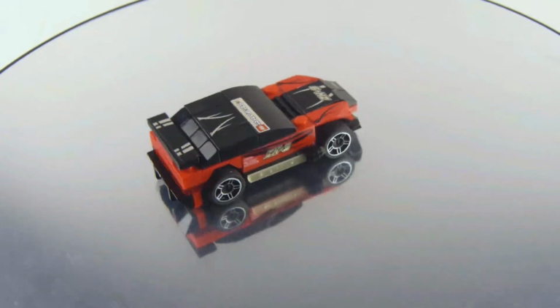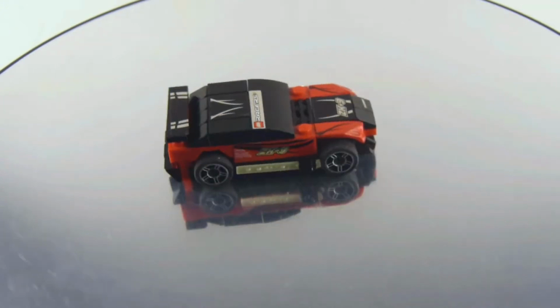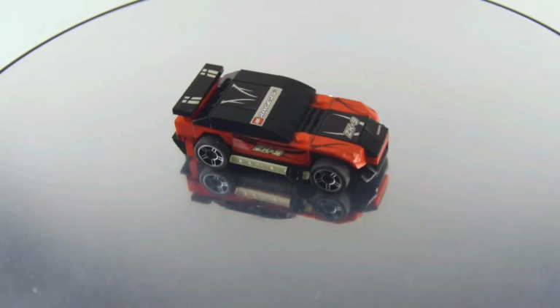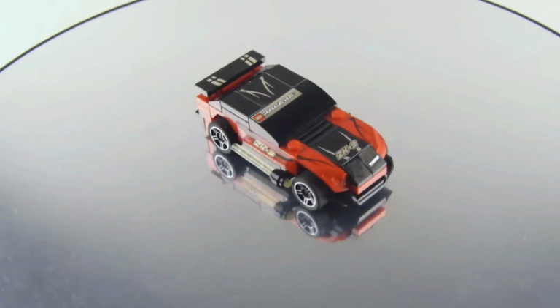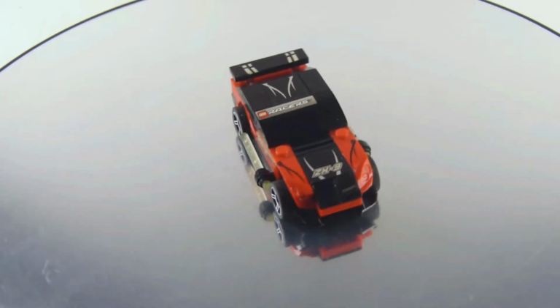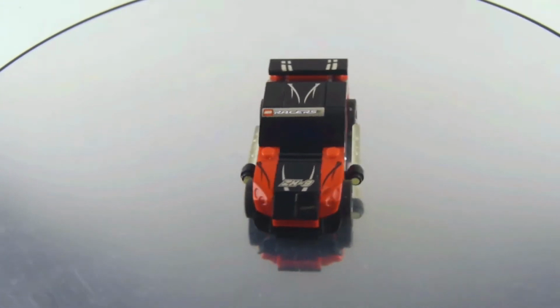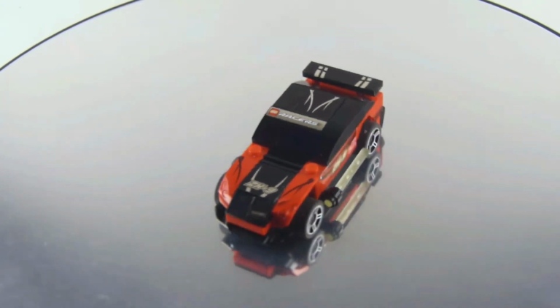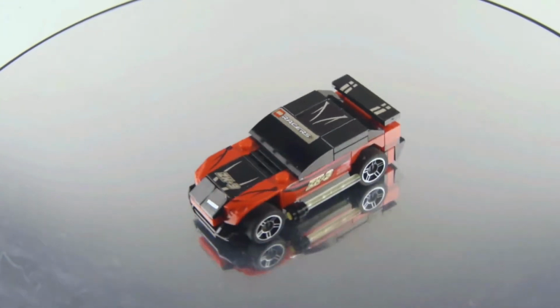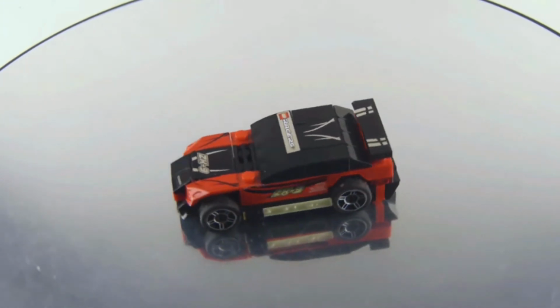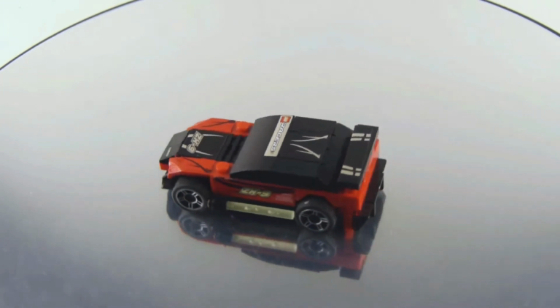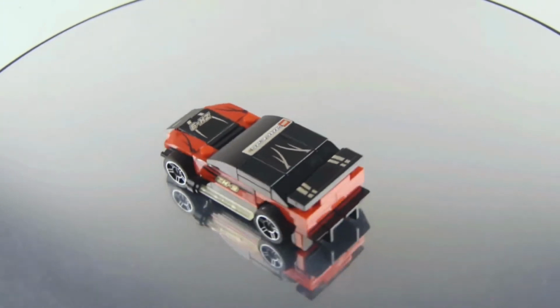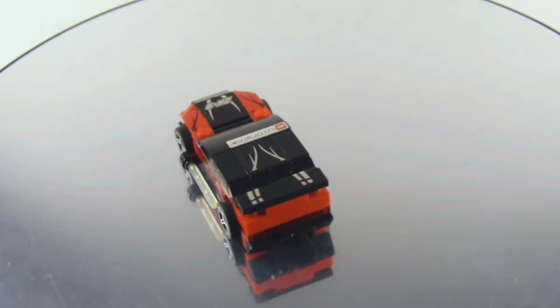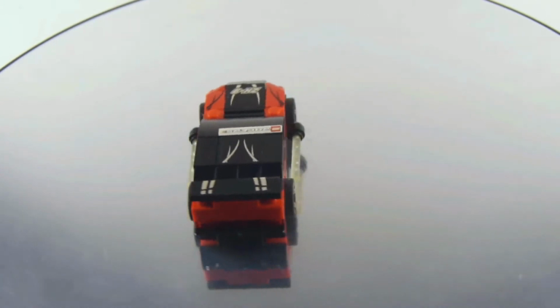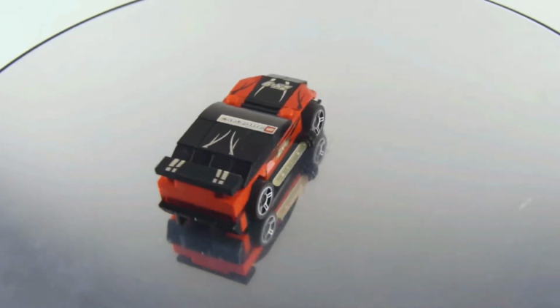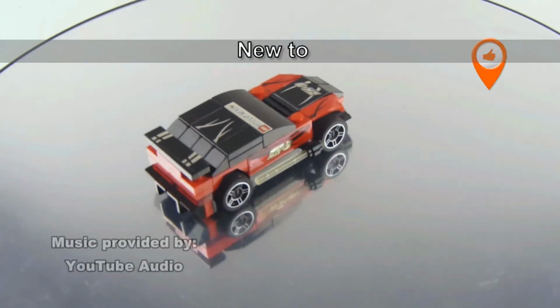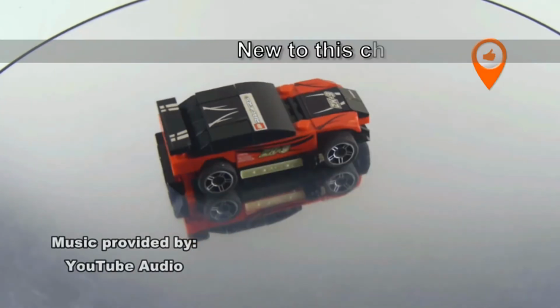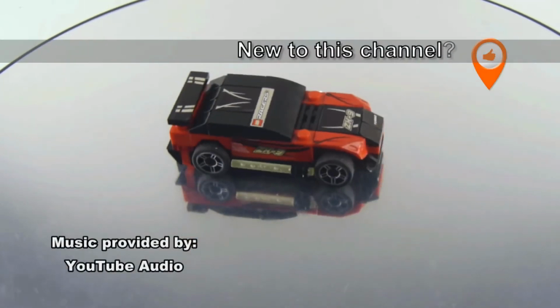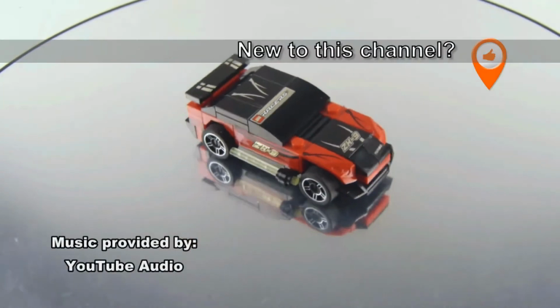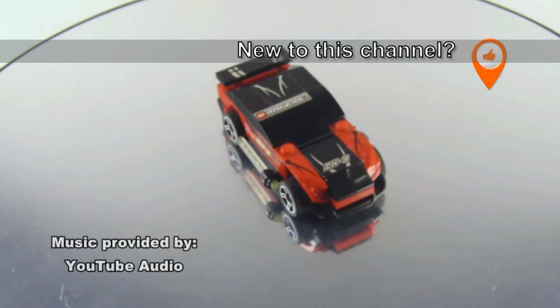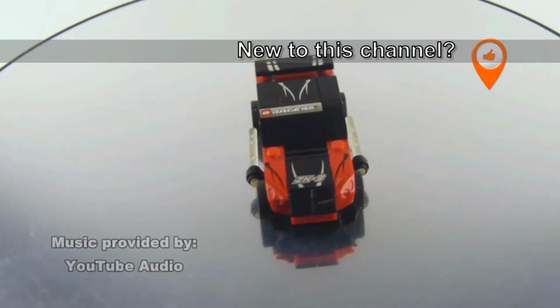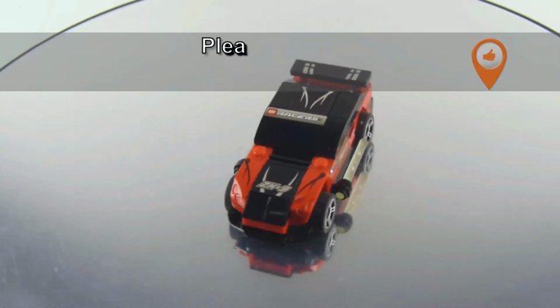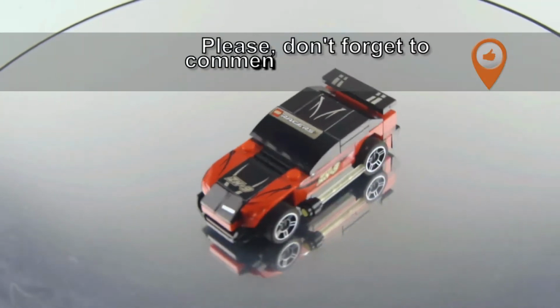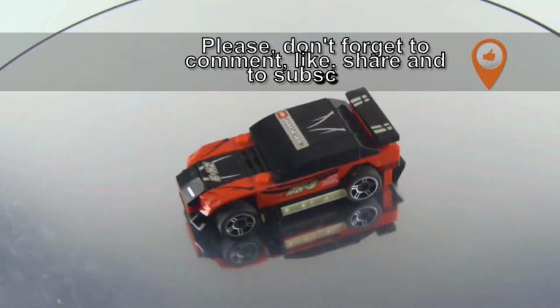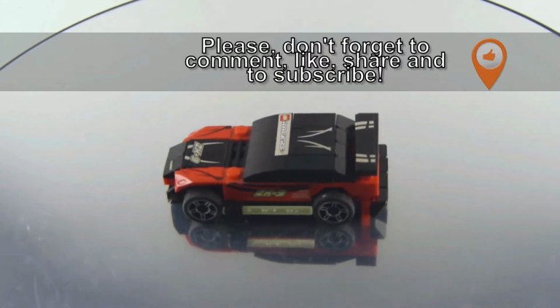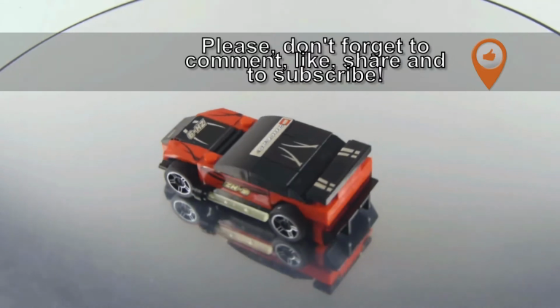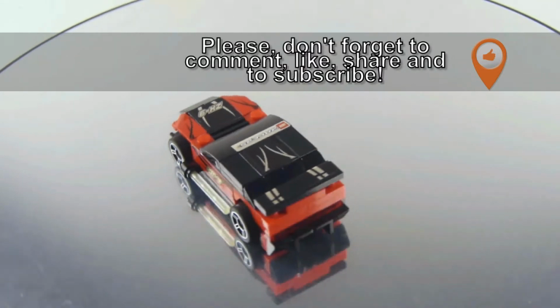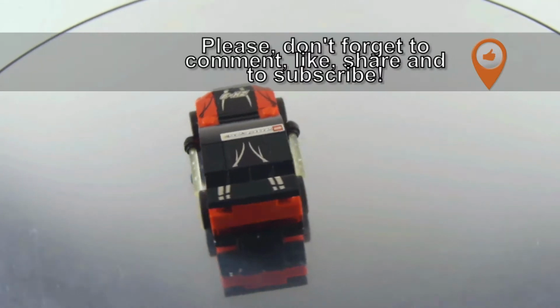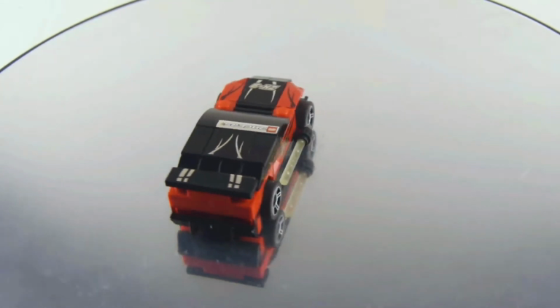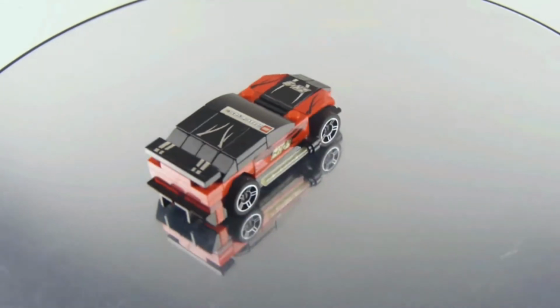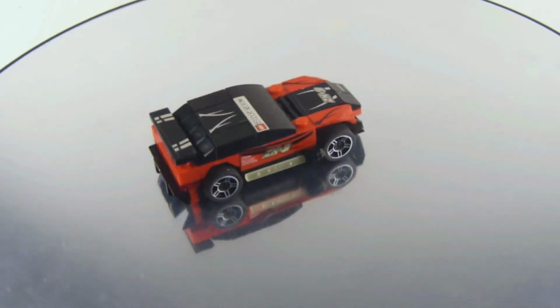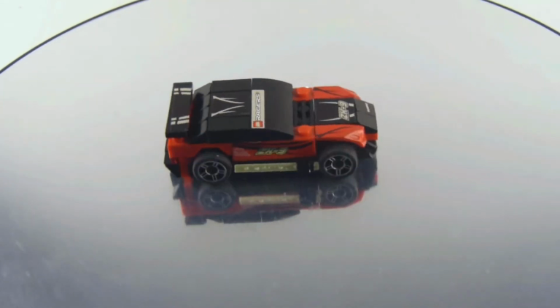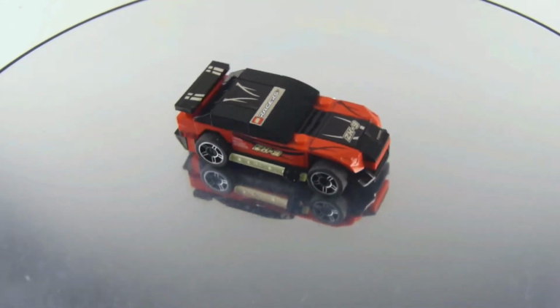In this video, I'm reviewing another Lego Racers set. This is set number 8150, the ZX-Turbo, and this is a tiny turbo, and this is from the year 2008 with 55 pieces.